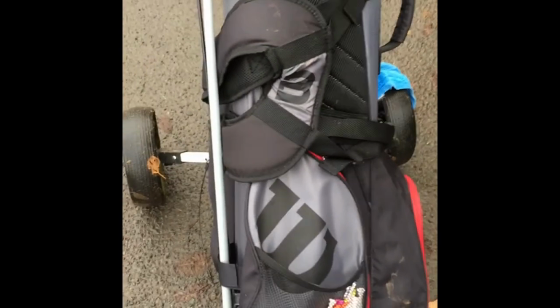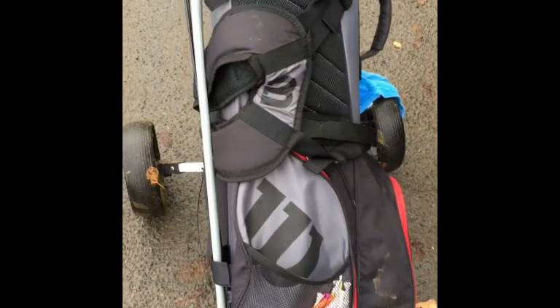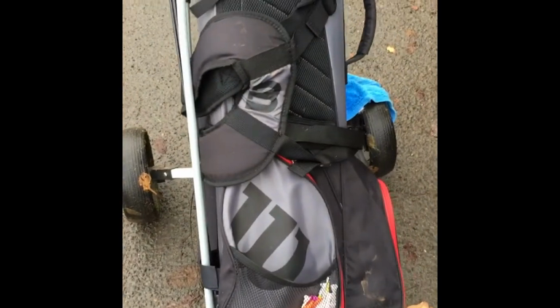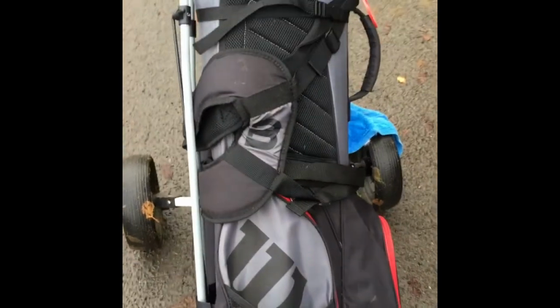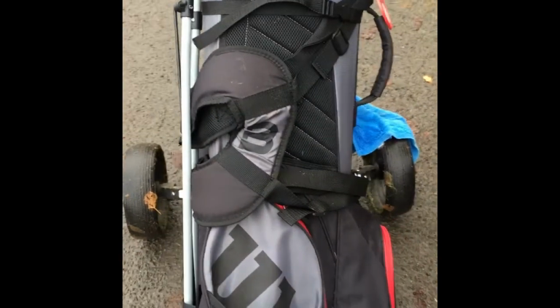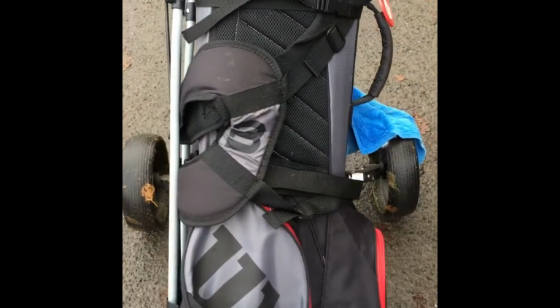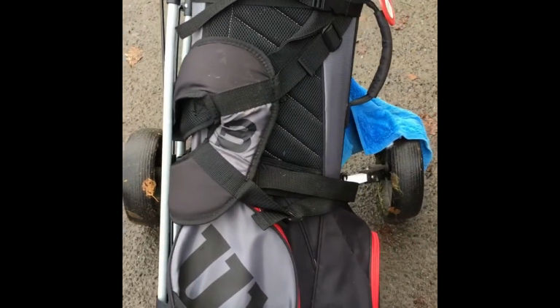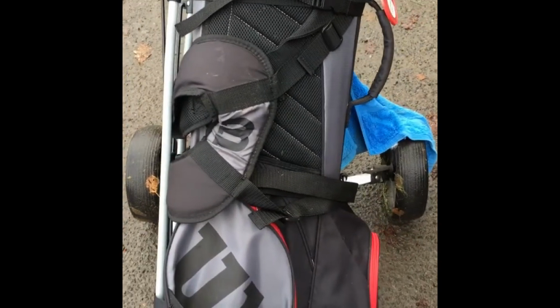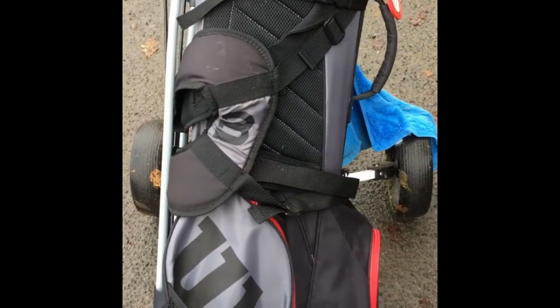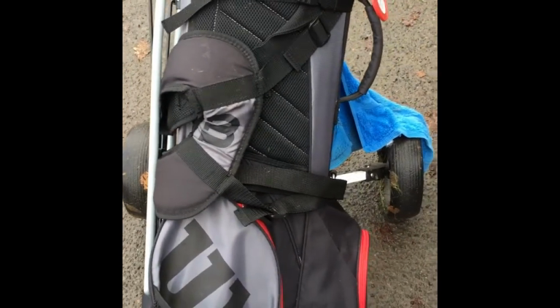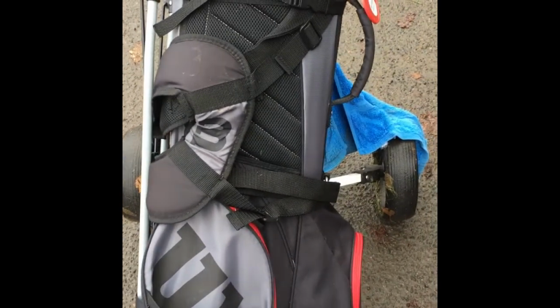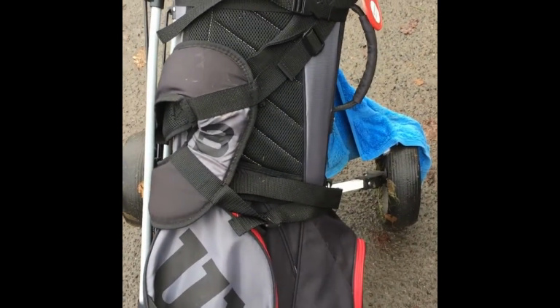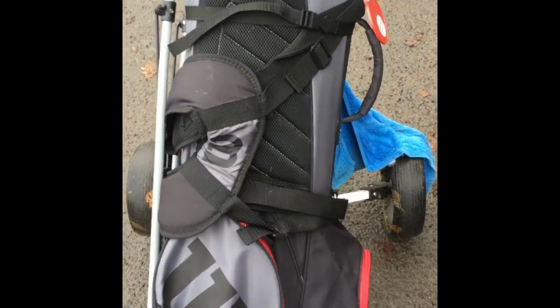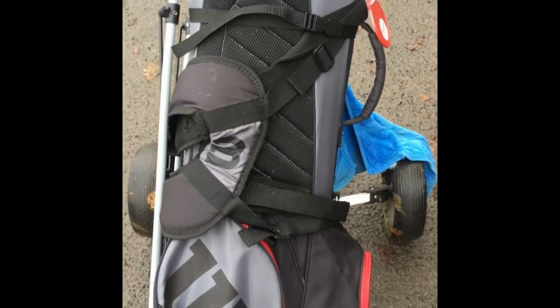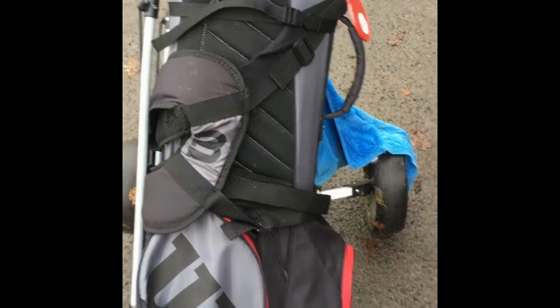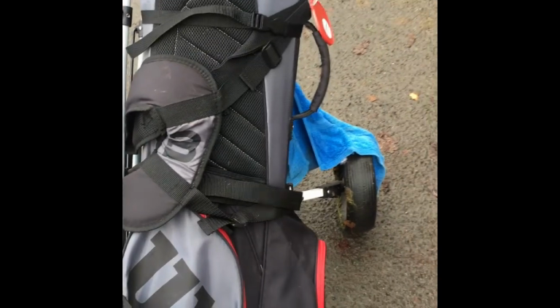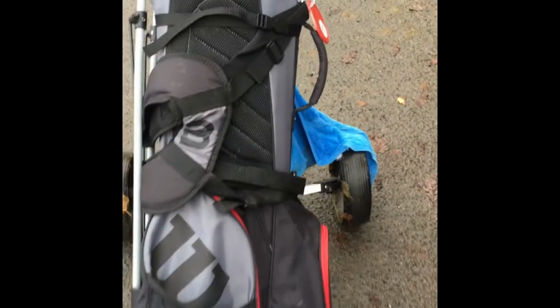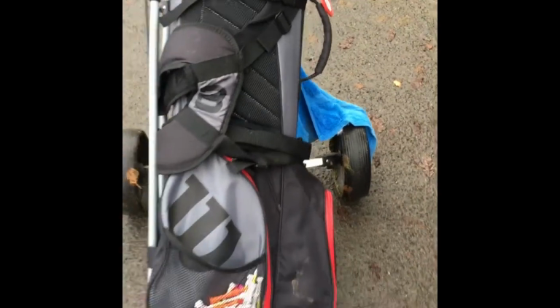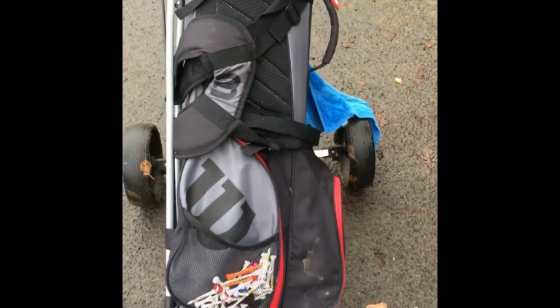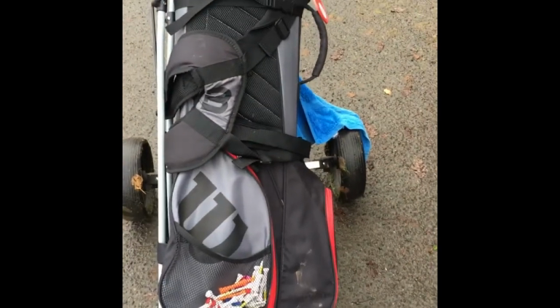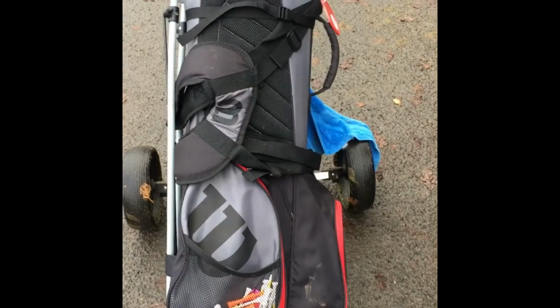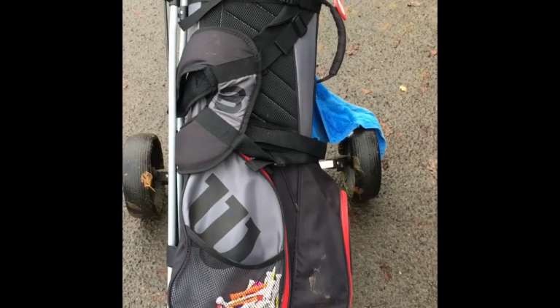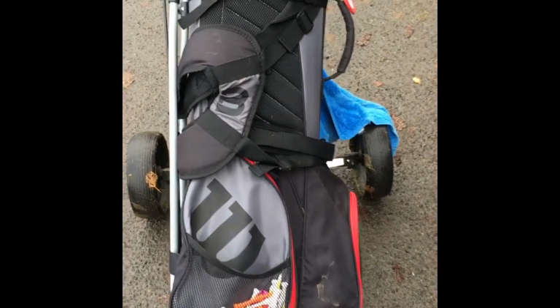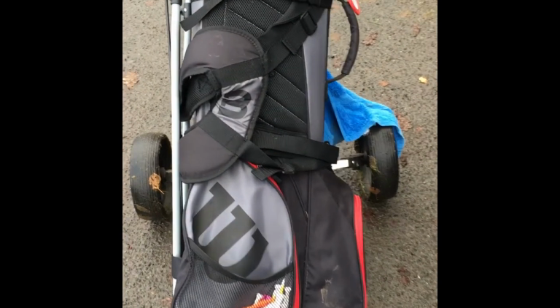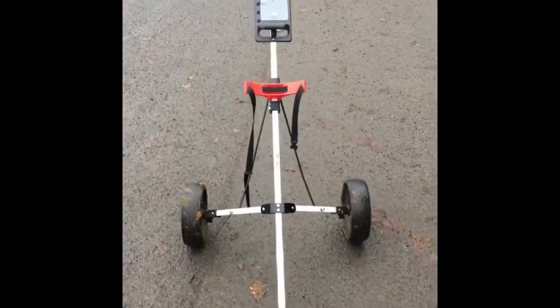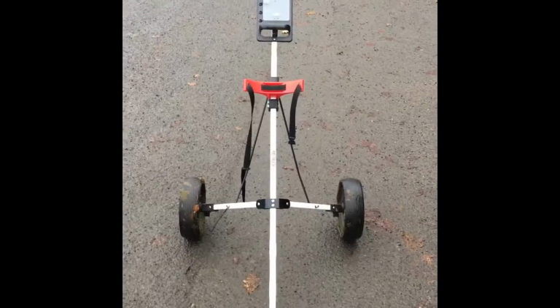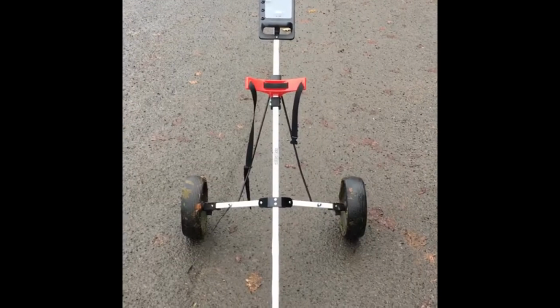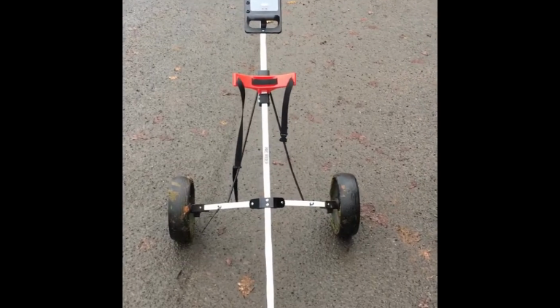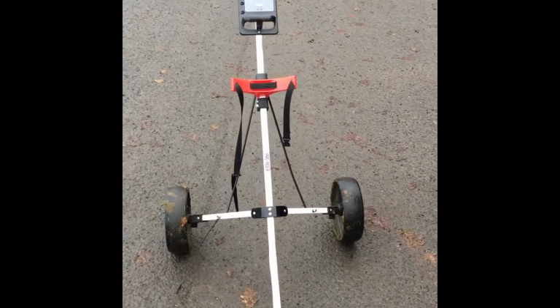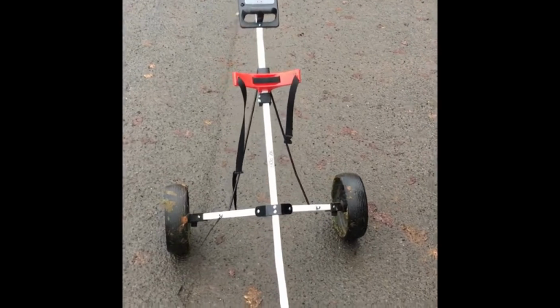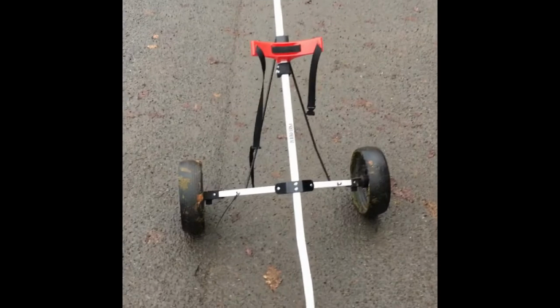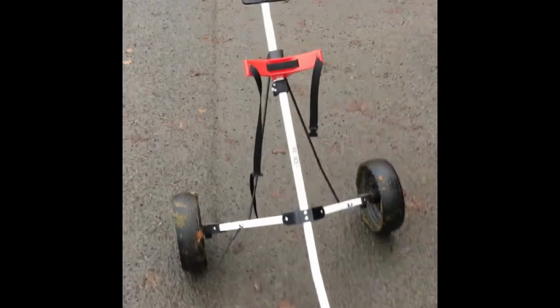I'll just take the bag off and then I'll give you a bit more of an idea of what it looks like without the bag on. Here's without the bag on — quite a simple thing.